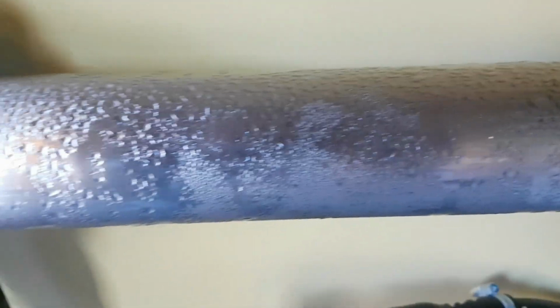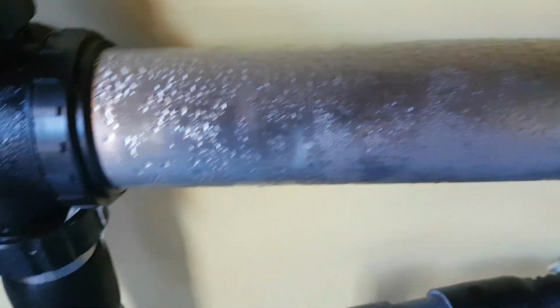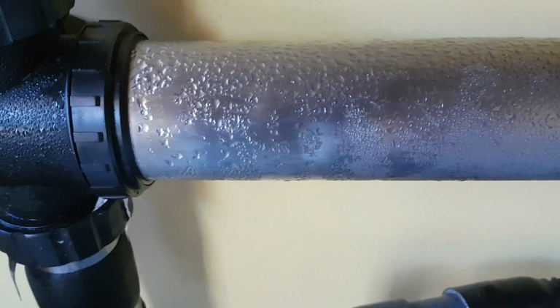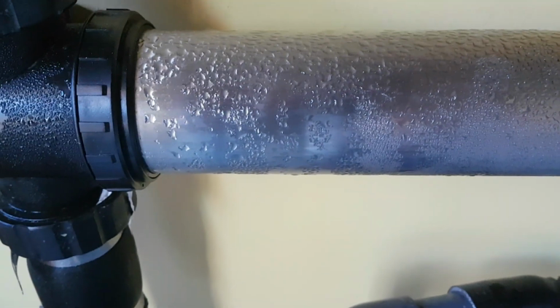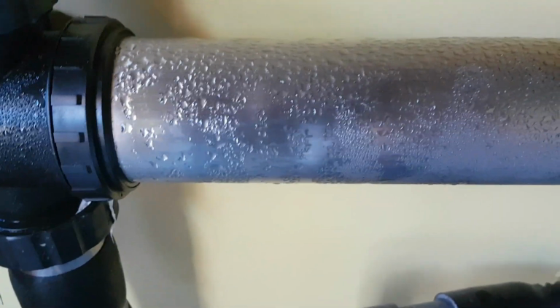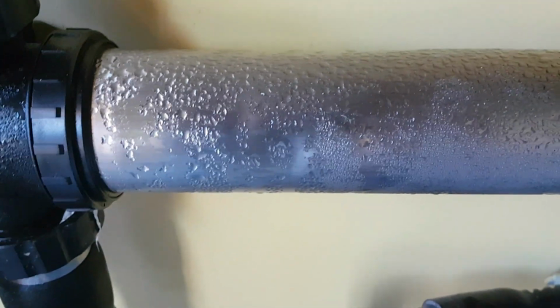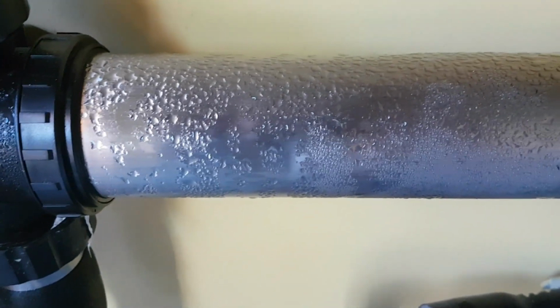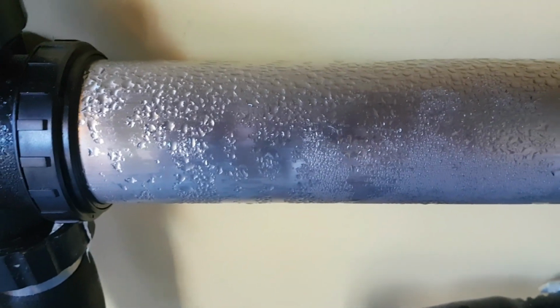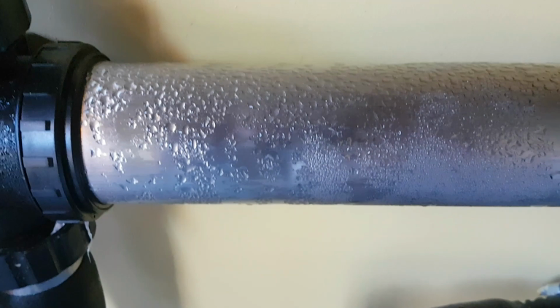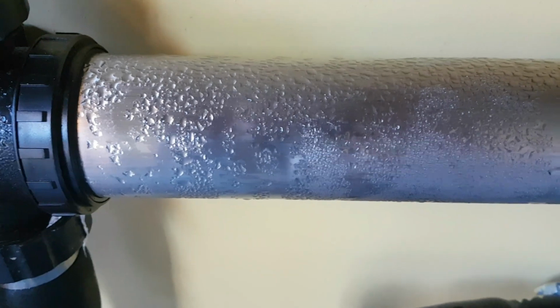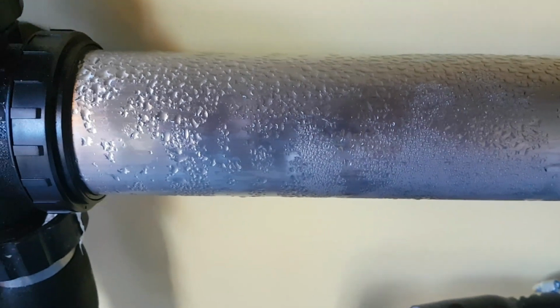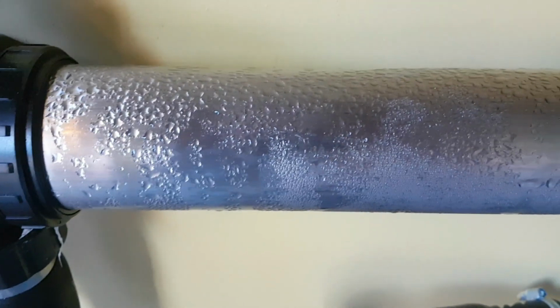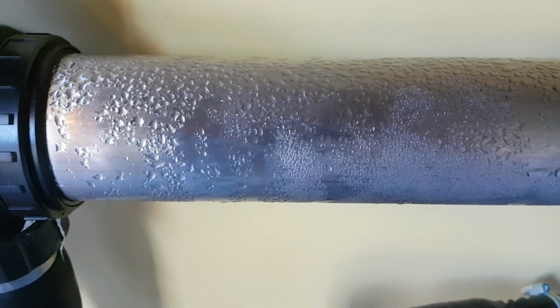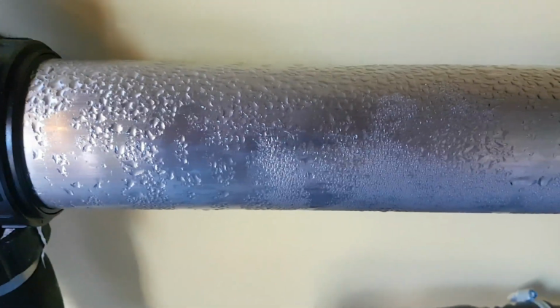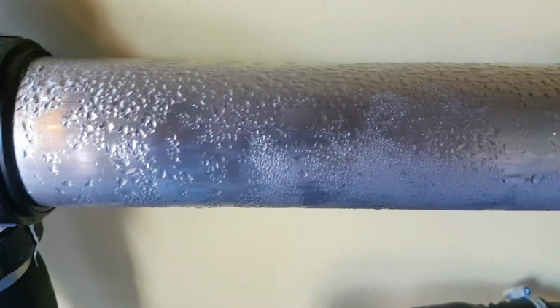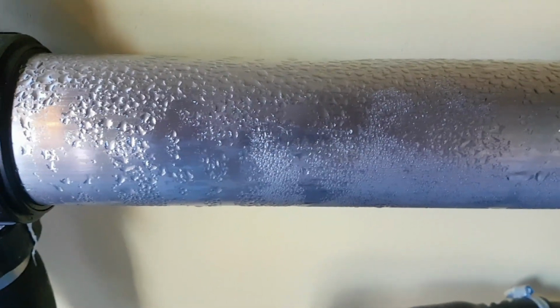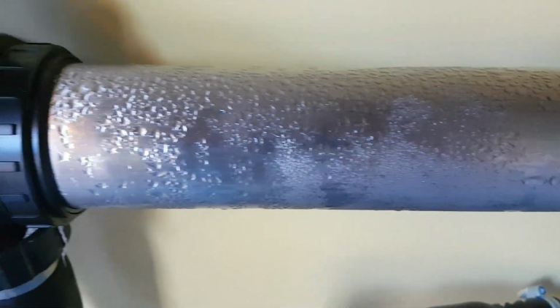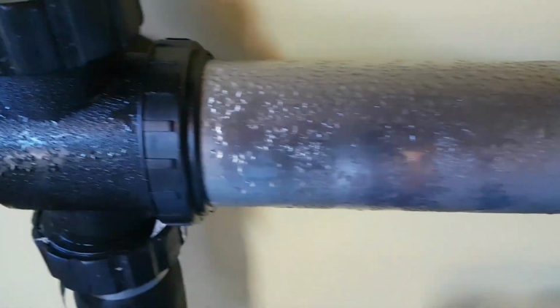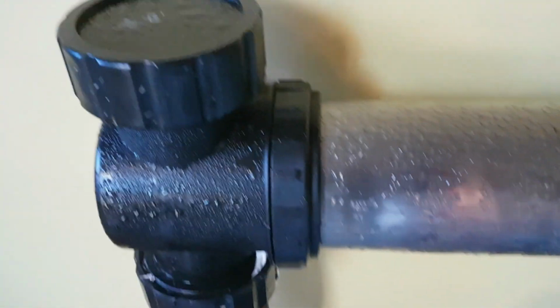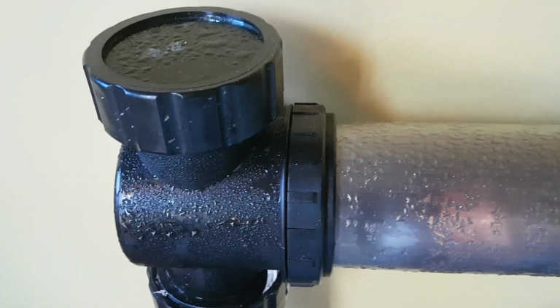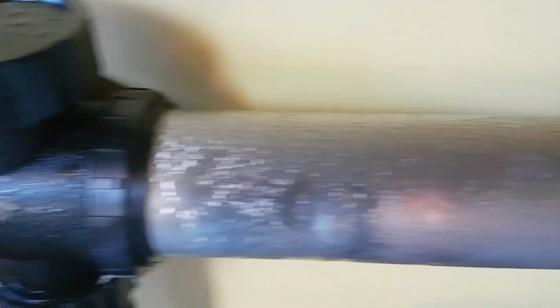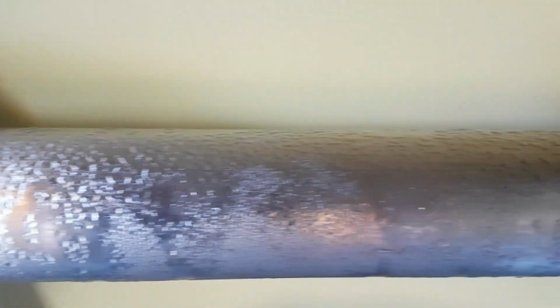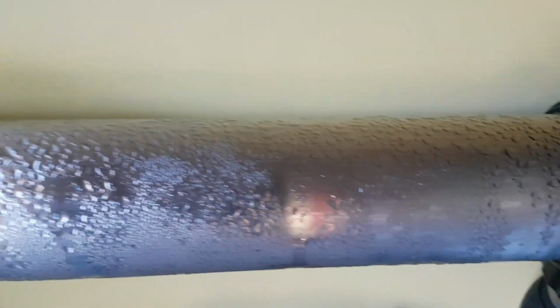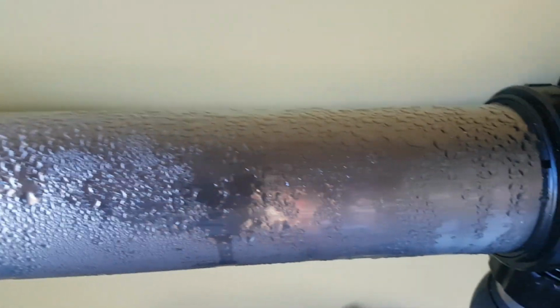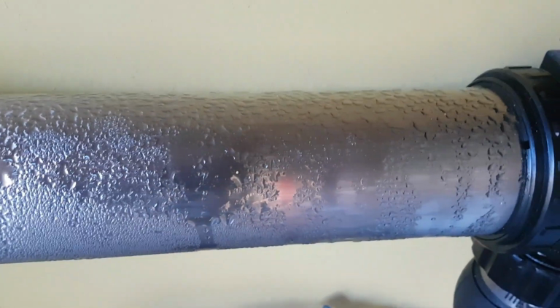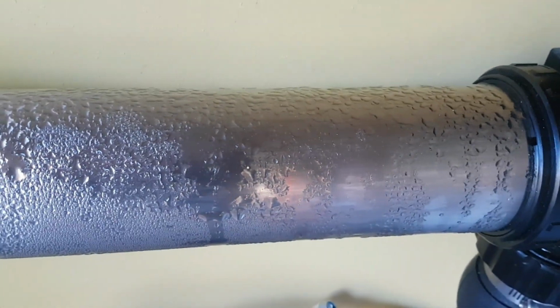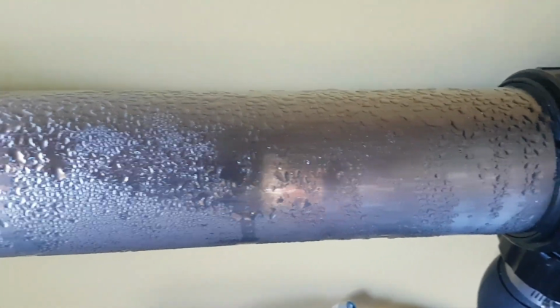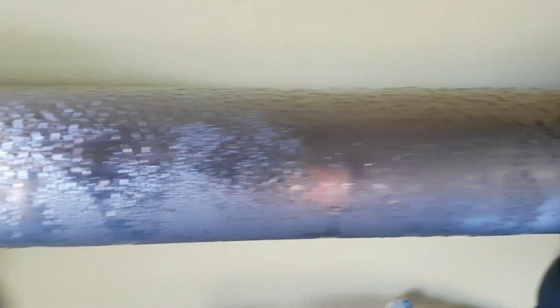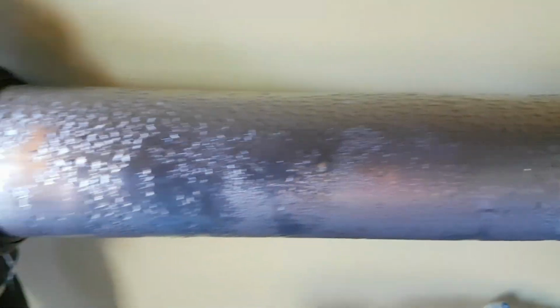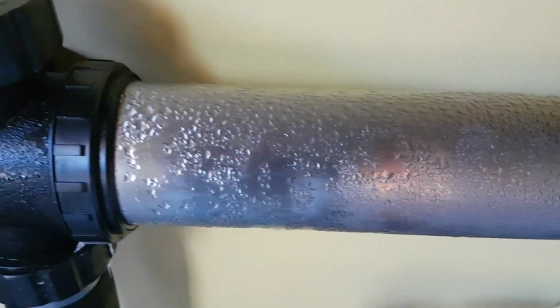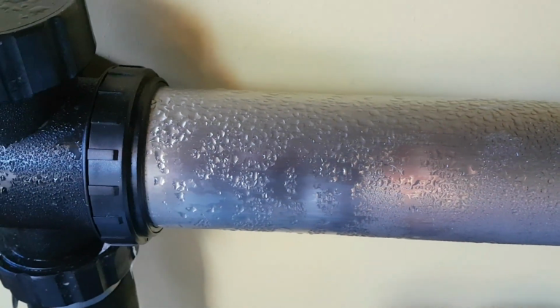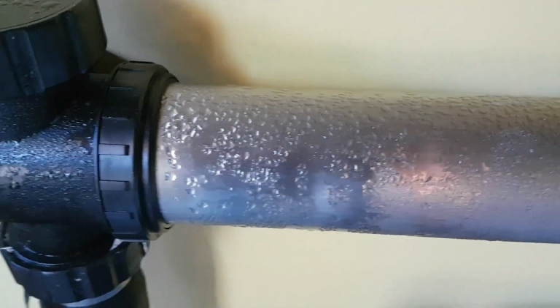You can see the condensation on it, which means the pond water is warmer than the air temperature. The pond's holding at seven, seven and a half degrees. So it's doing well.